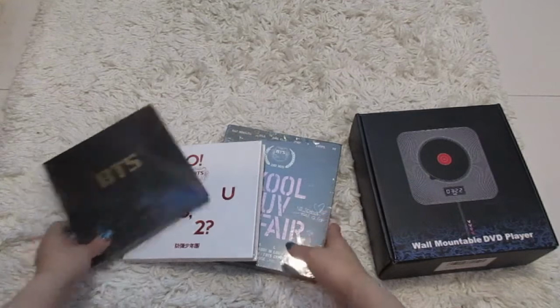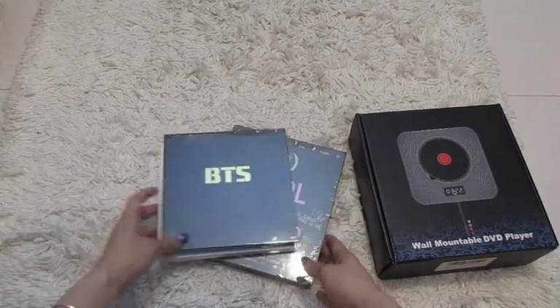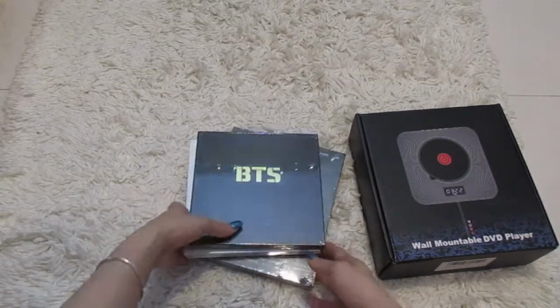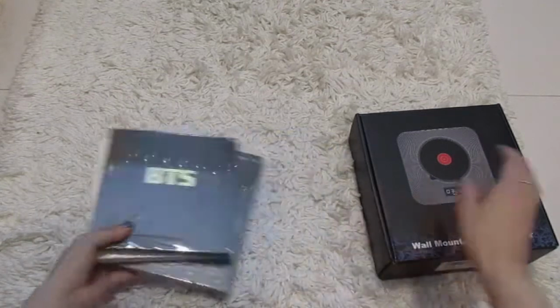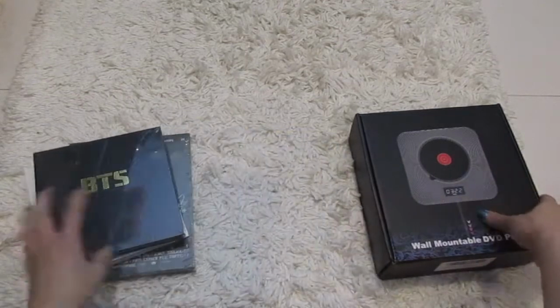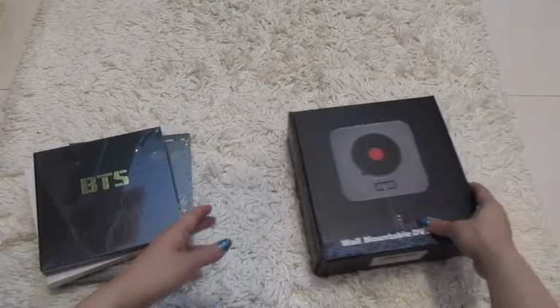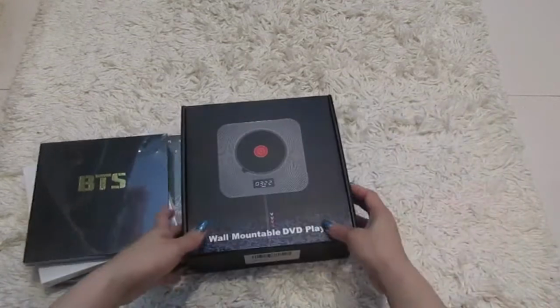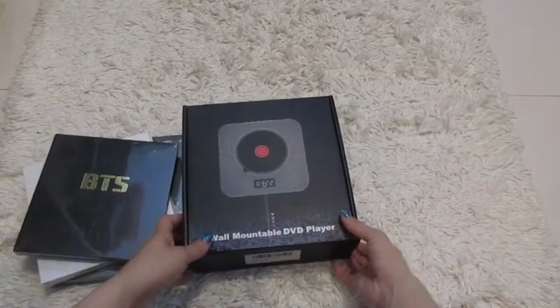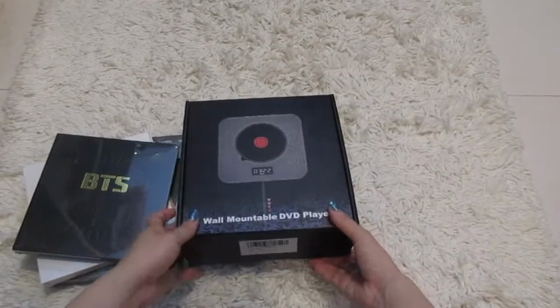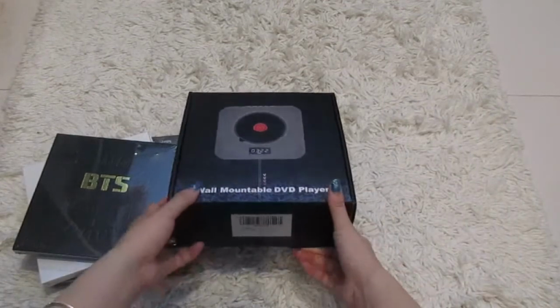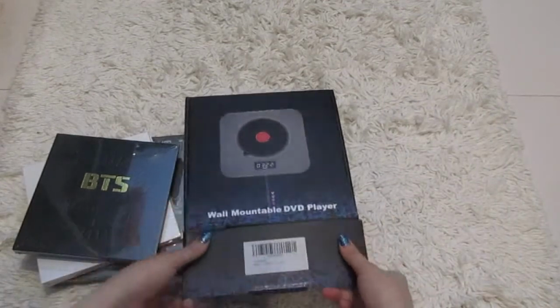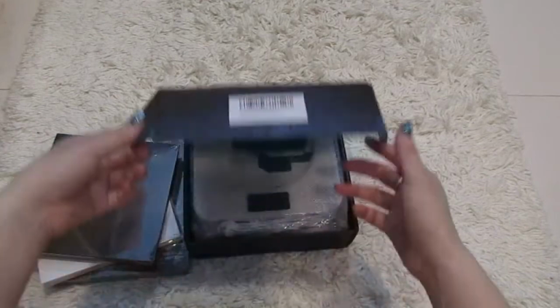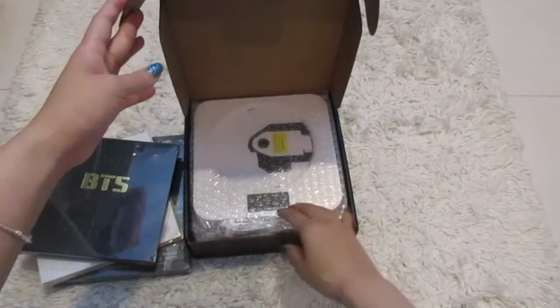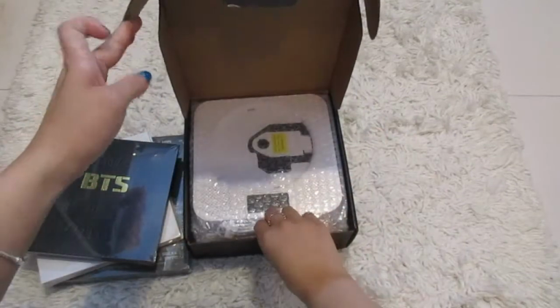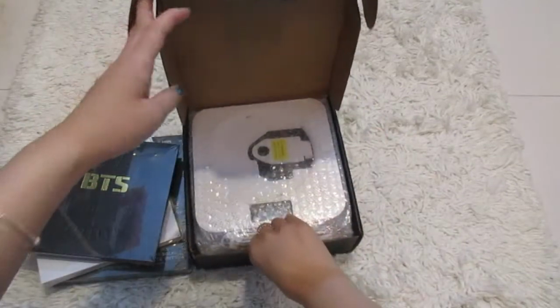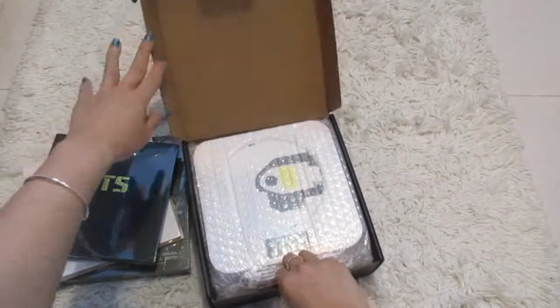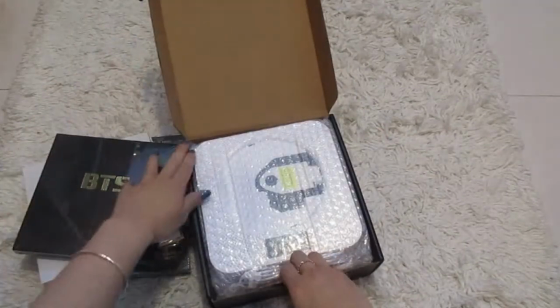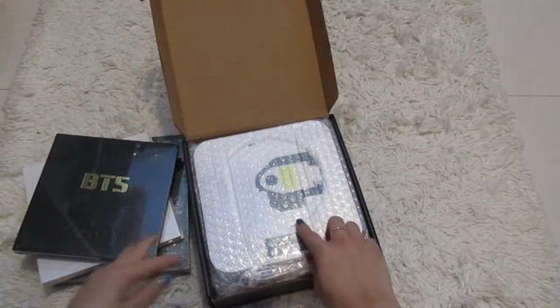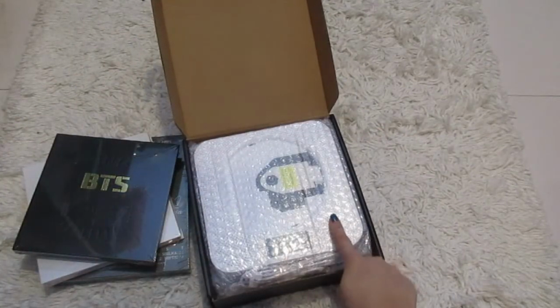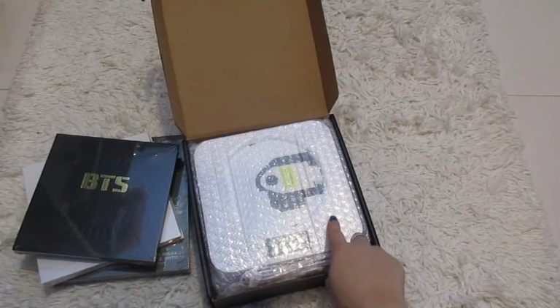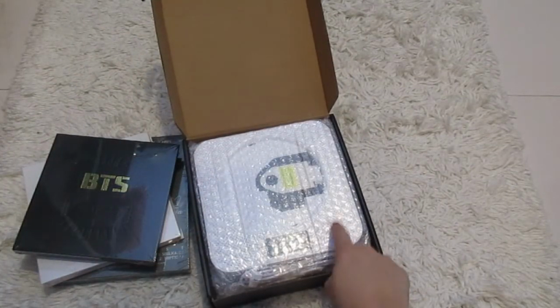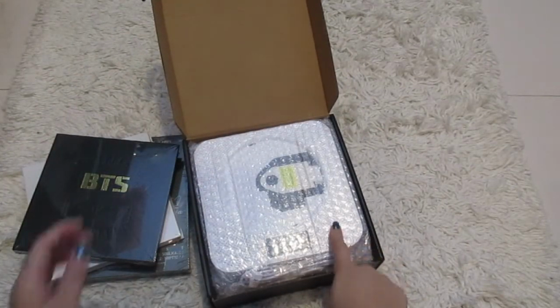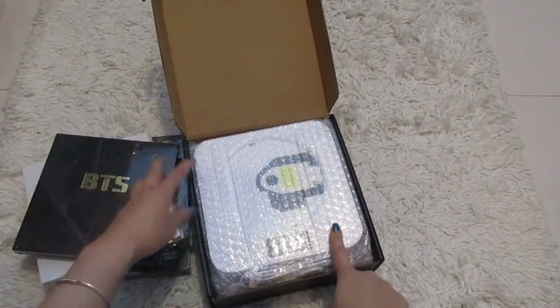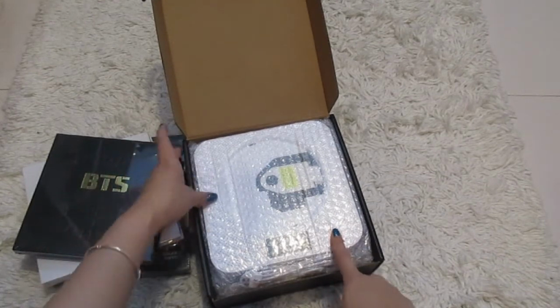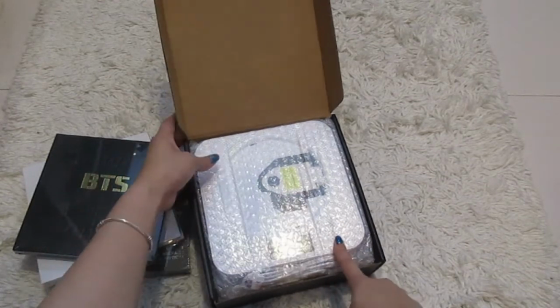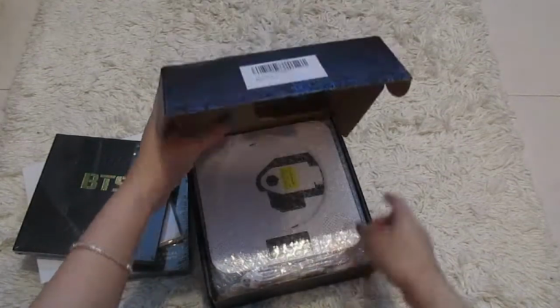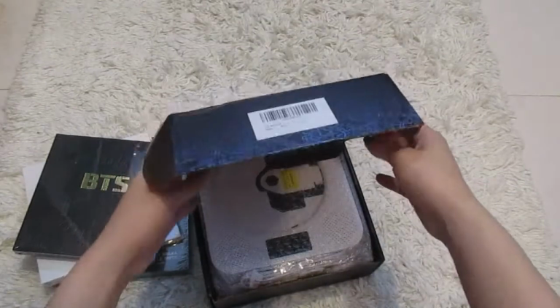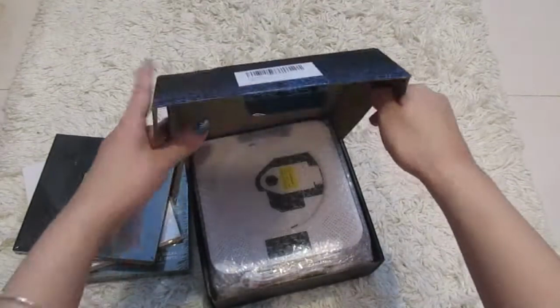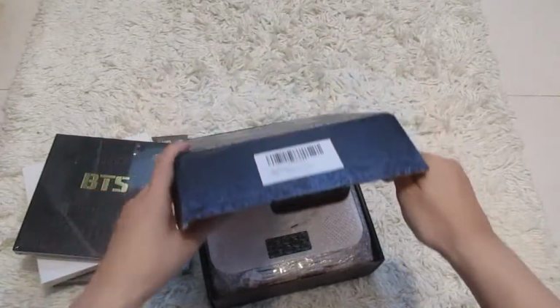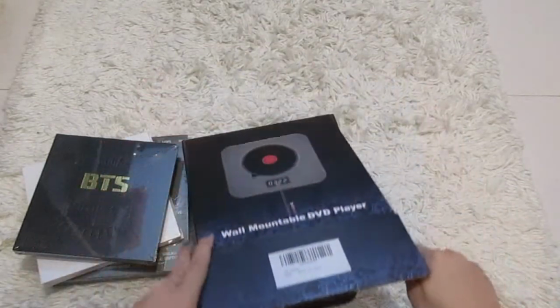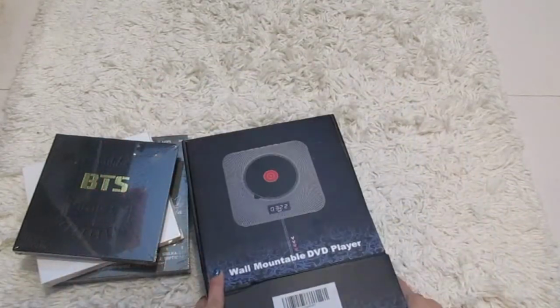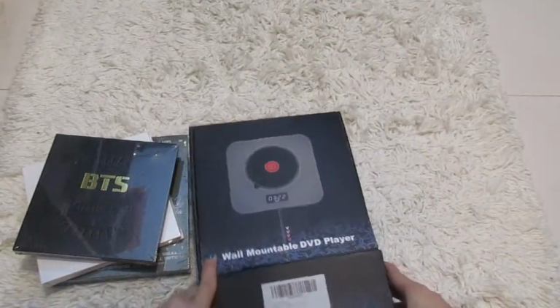I was kind of curious about the player that I got — I wanted to open it up. So I got white for the player. I'm going to be using this shortly to listen to some of their songs. I am very excited about that.